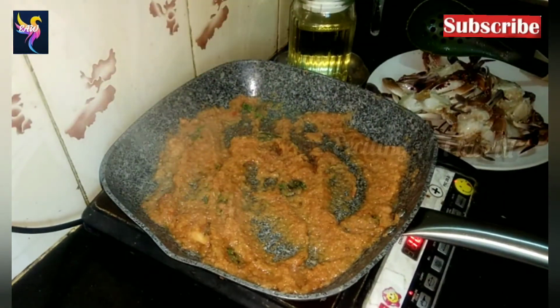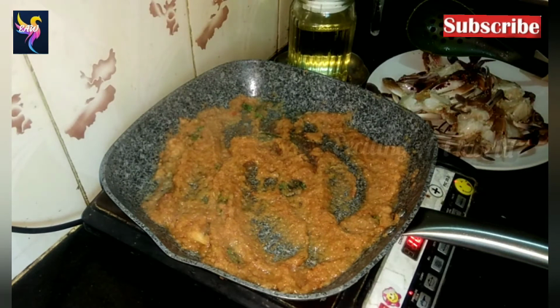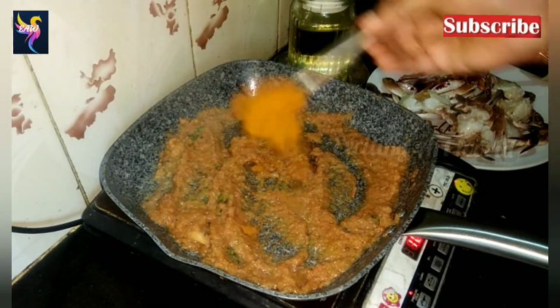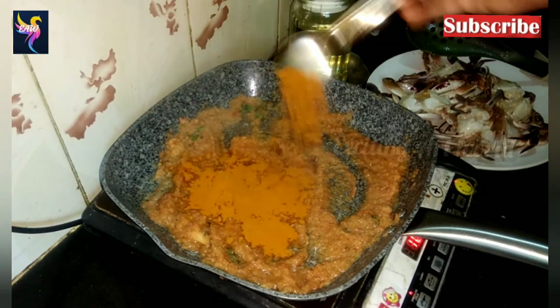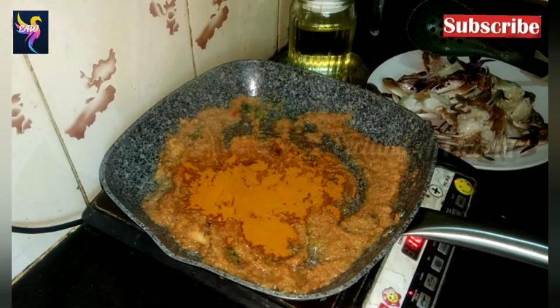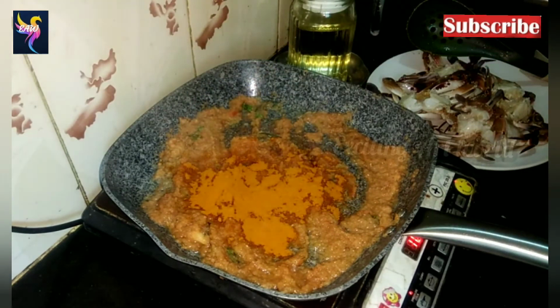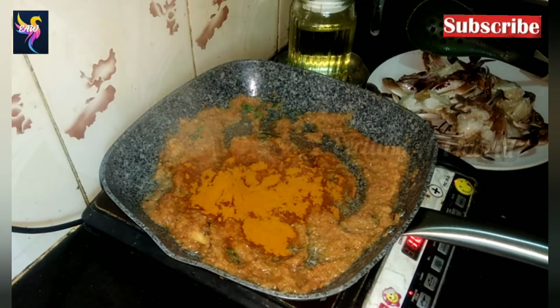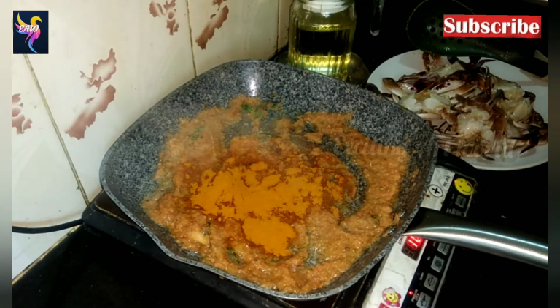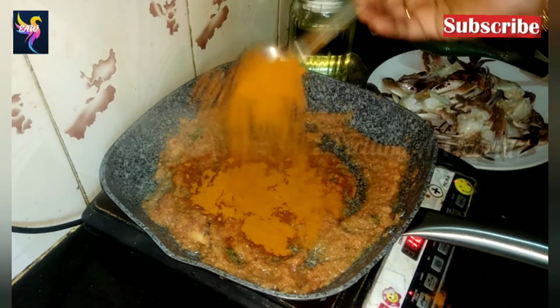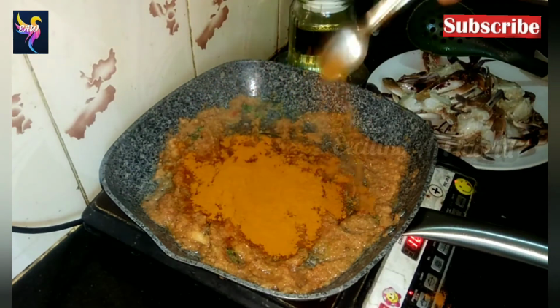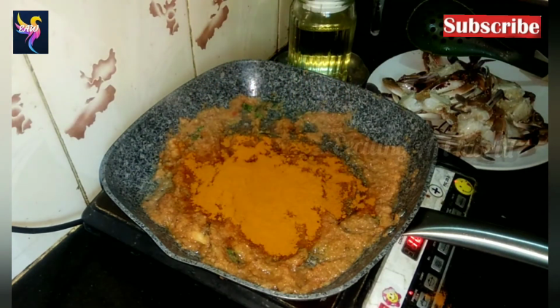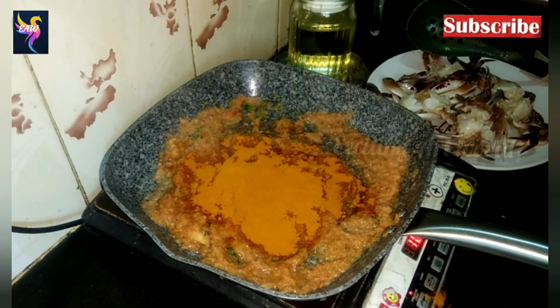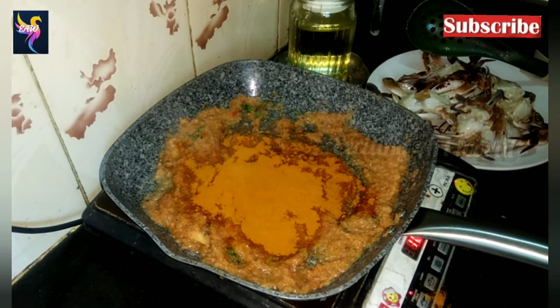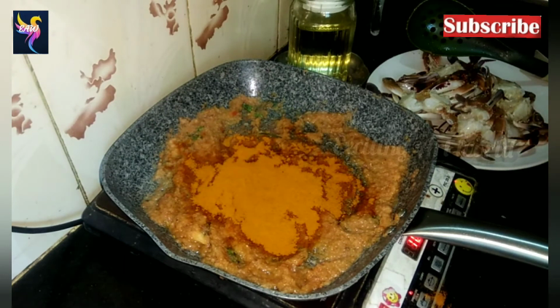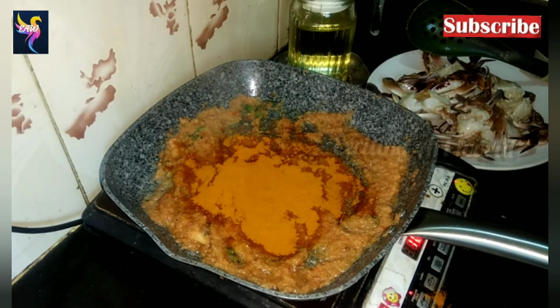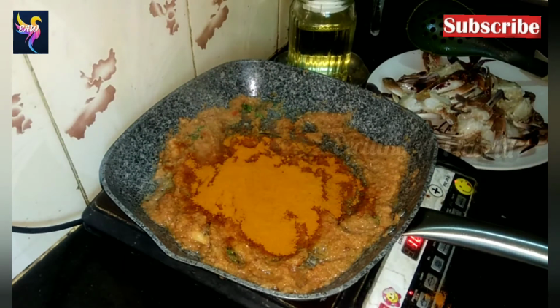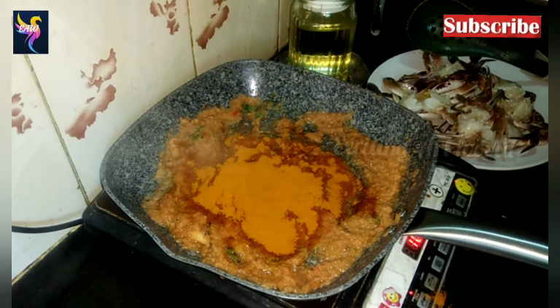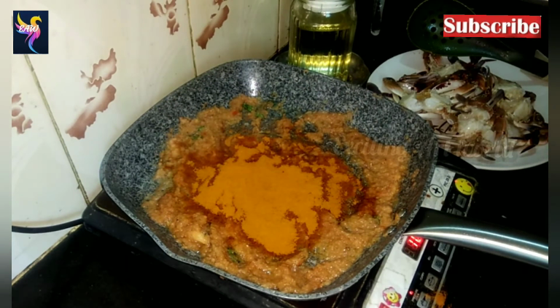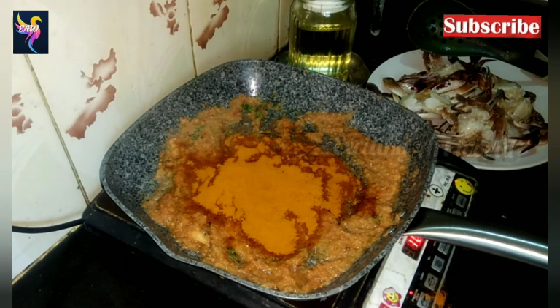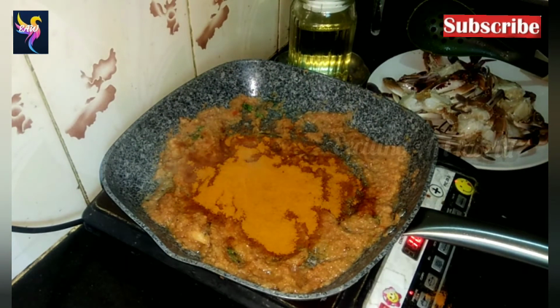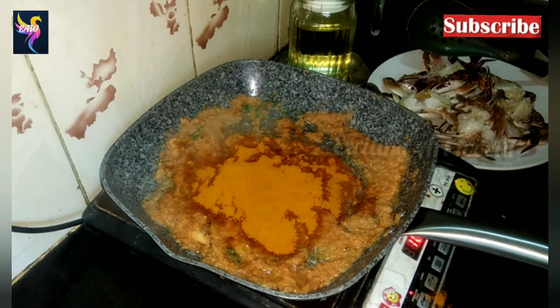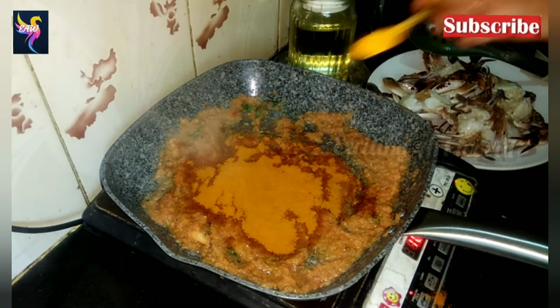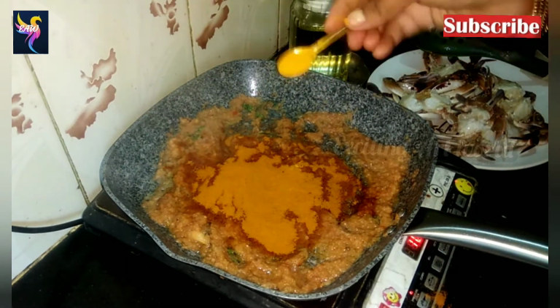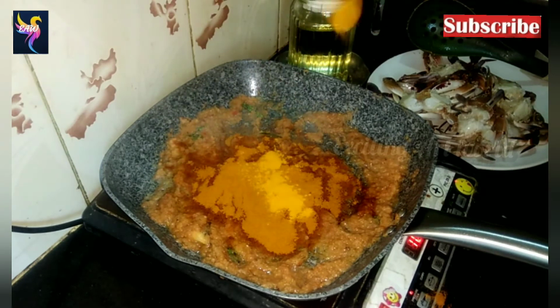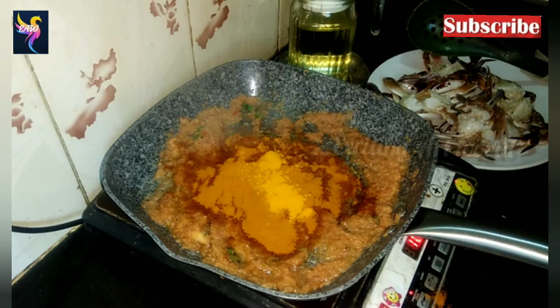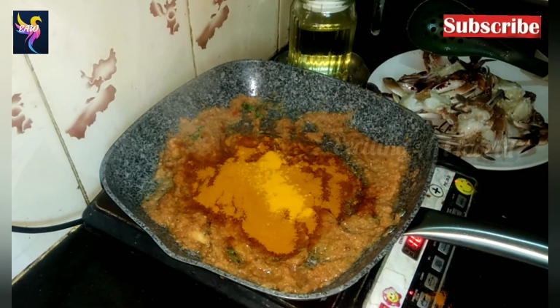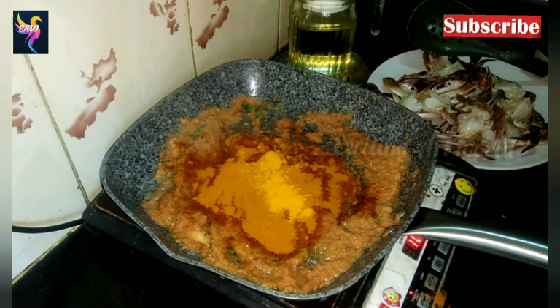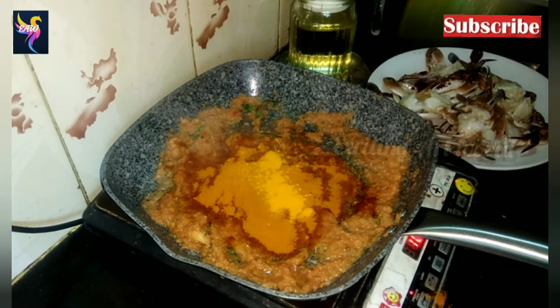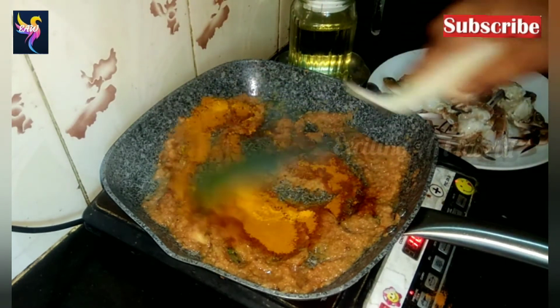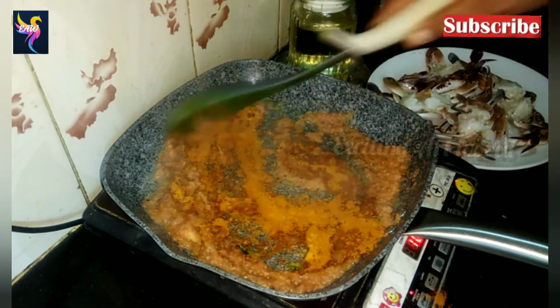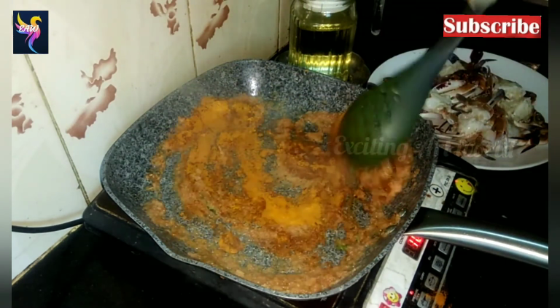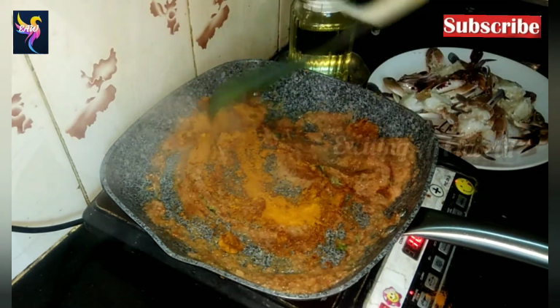Now add two tablespoons of sambar masala powder, then add half a spoon of turmeric powder, and mix it all together.